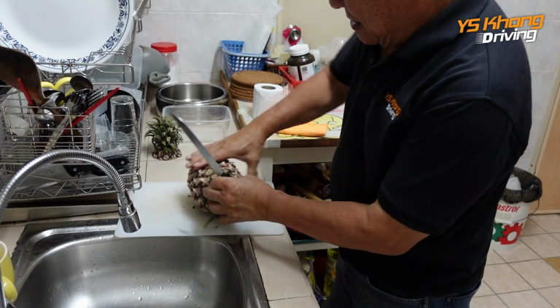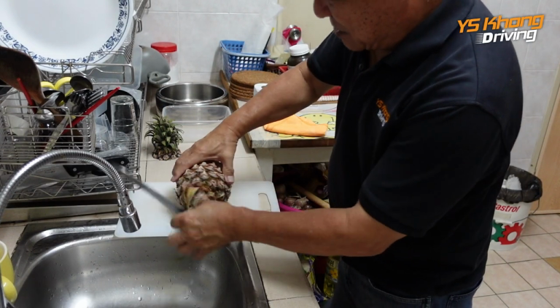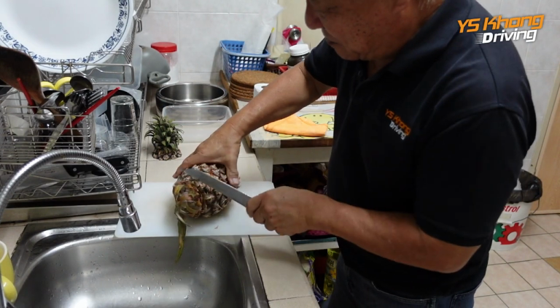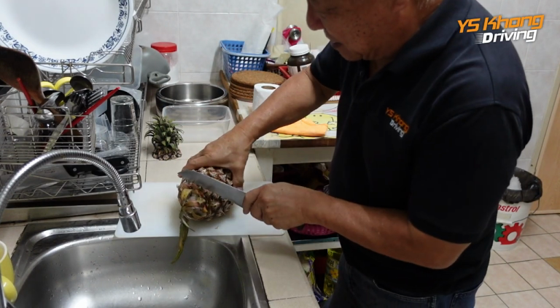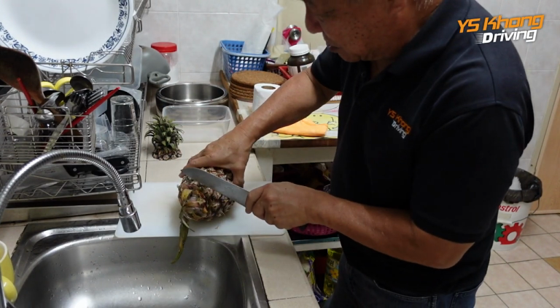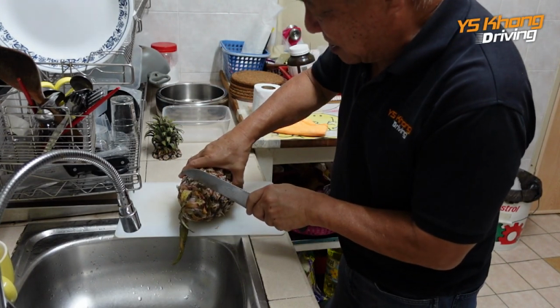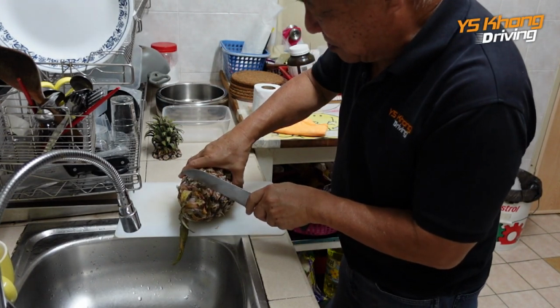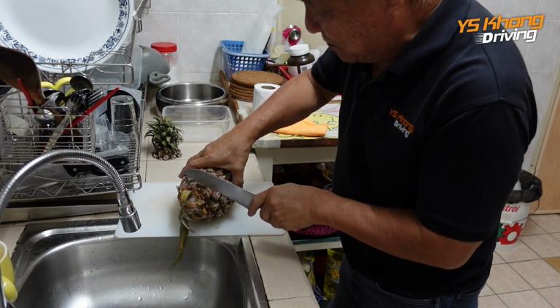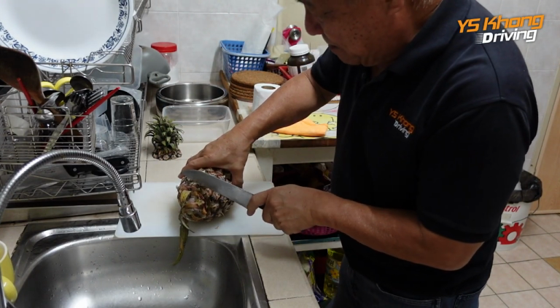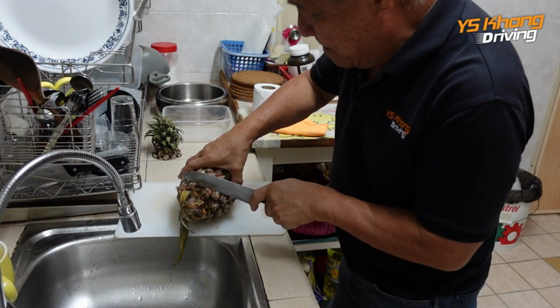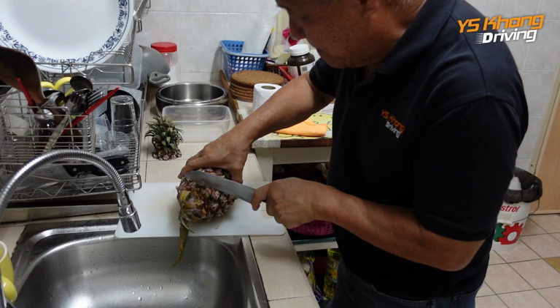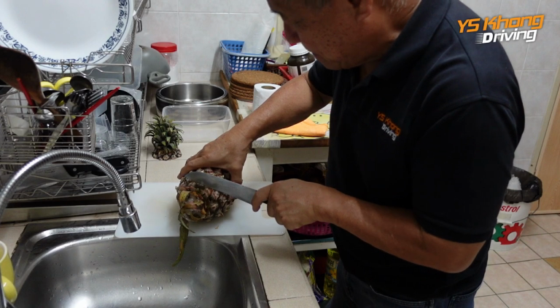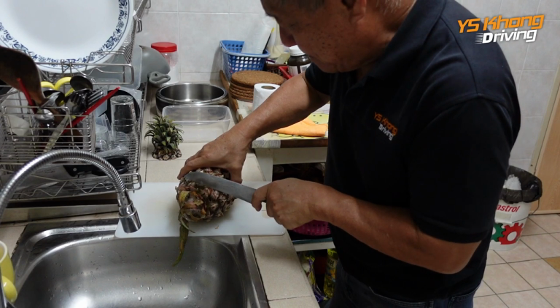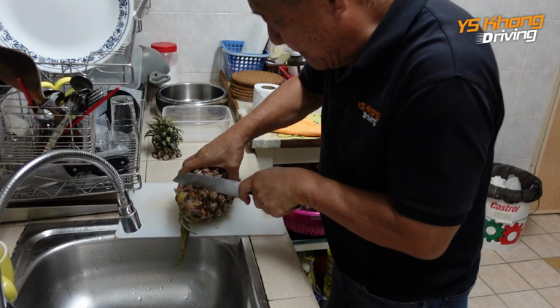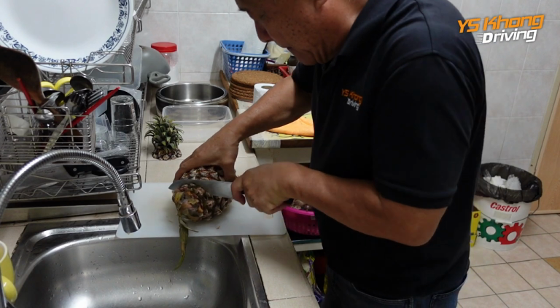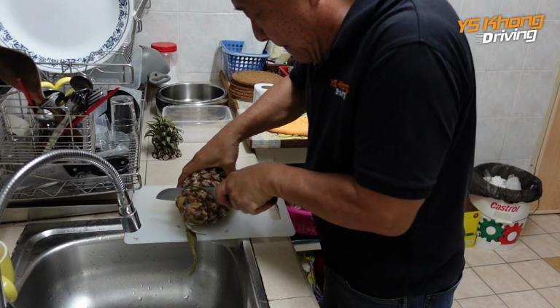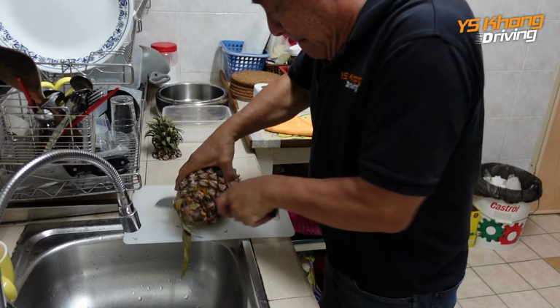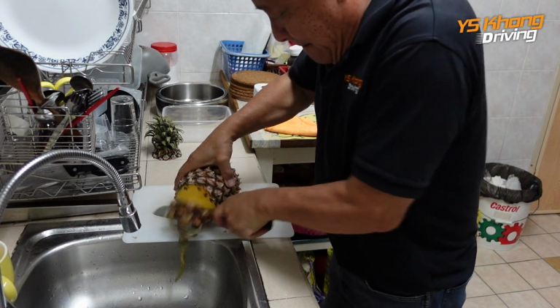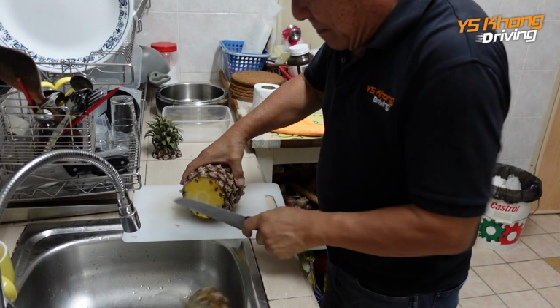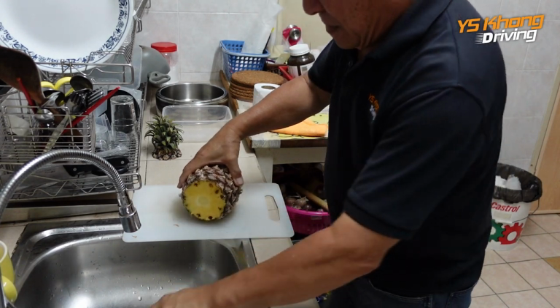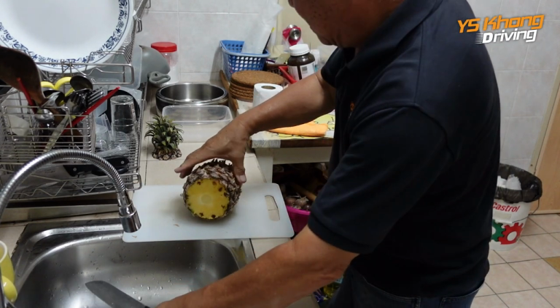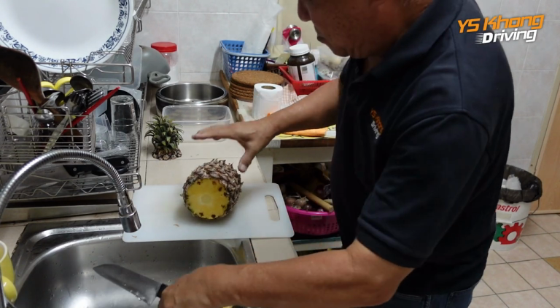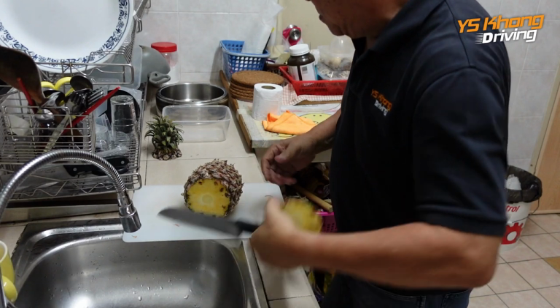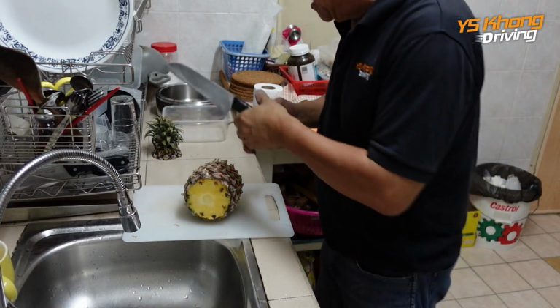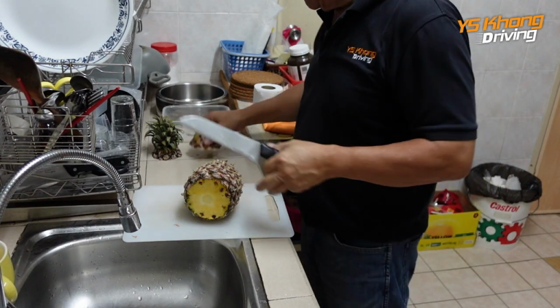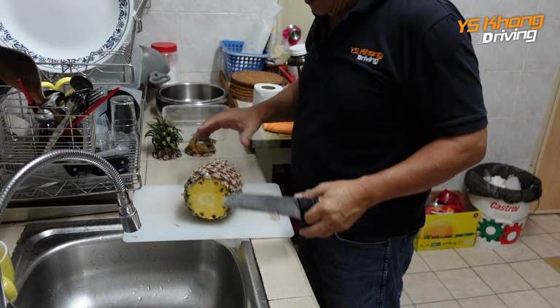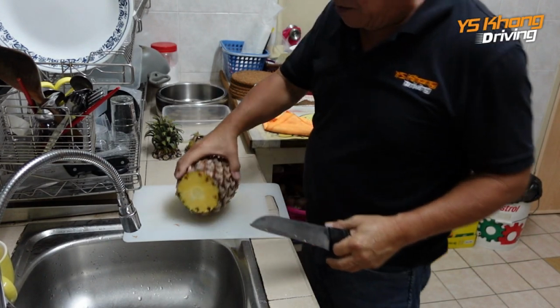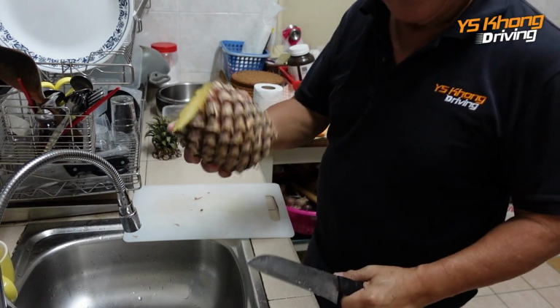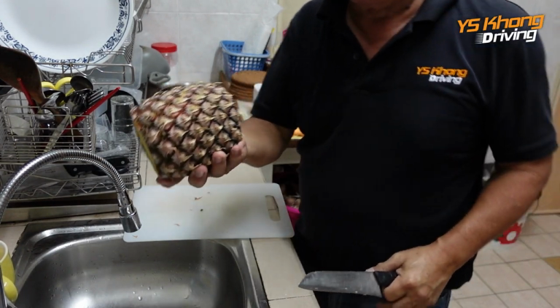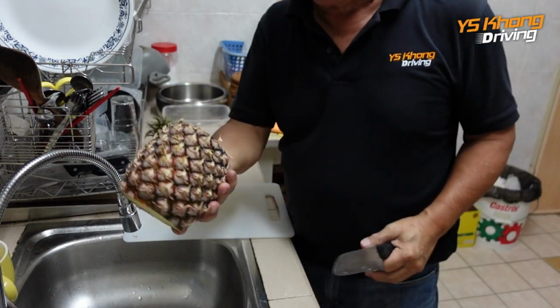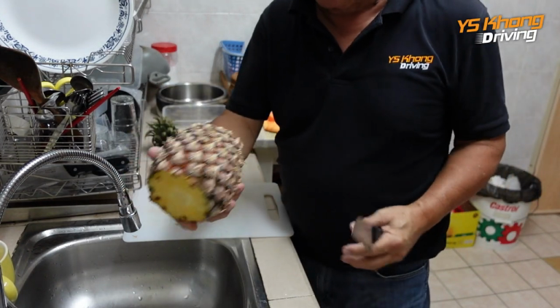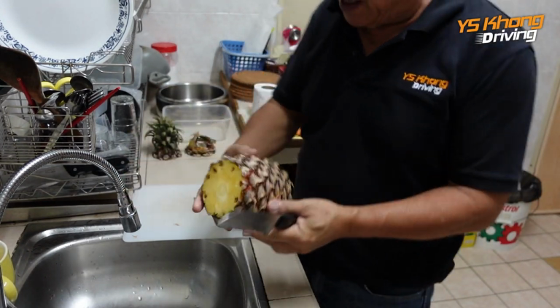Then you slice off the stalk at the bottom. And there you go — so this is the bottom, this is the top, and you have a pineapple standing like this.